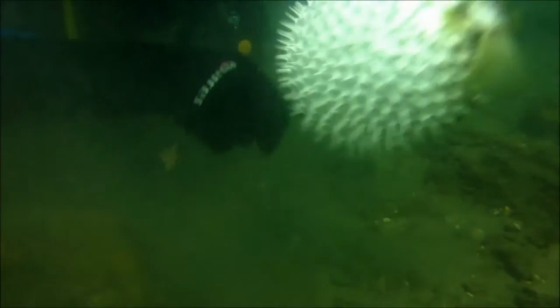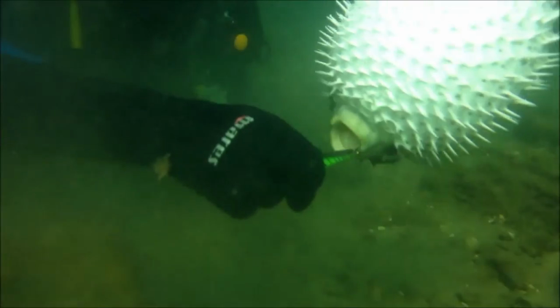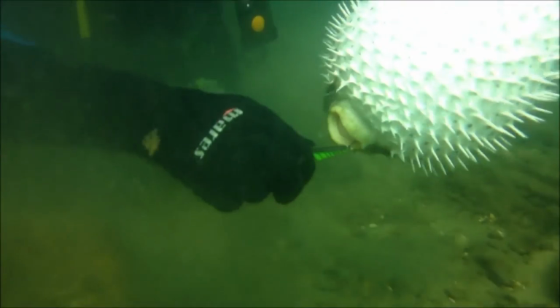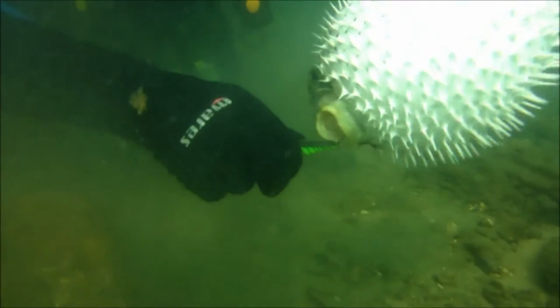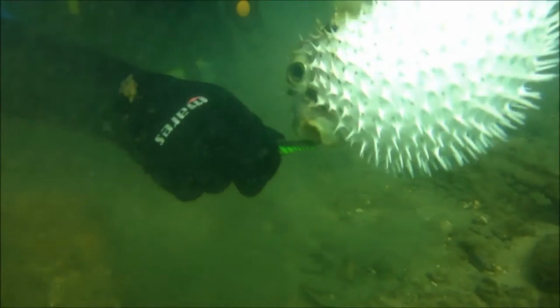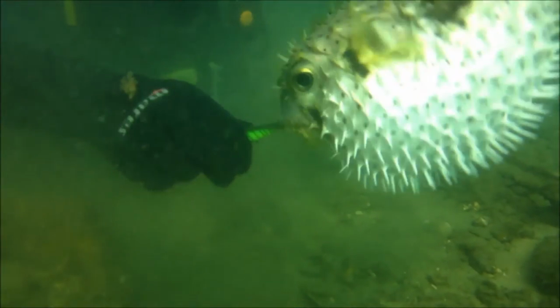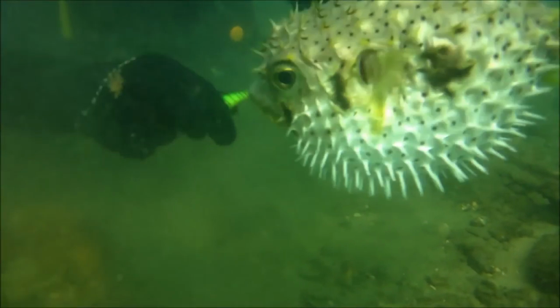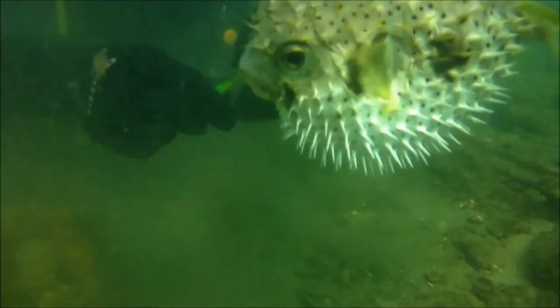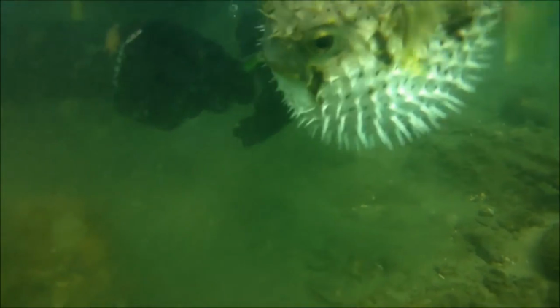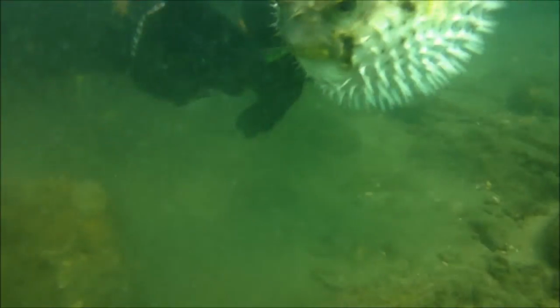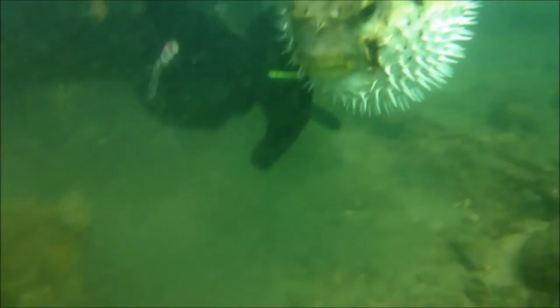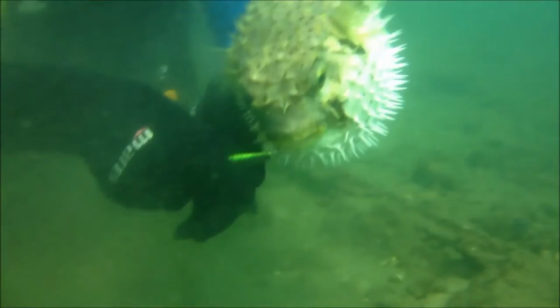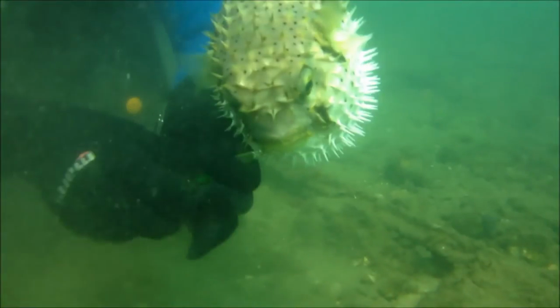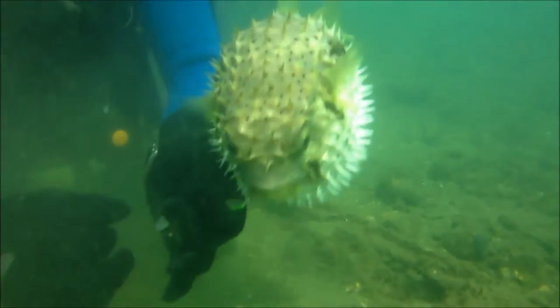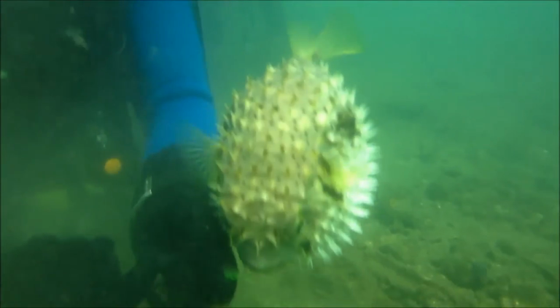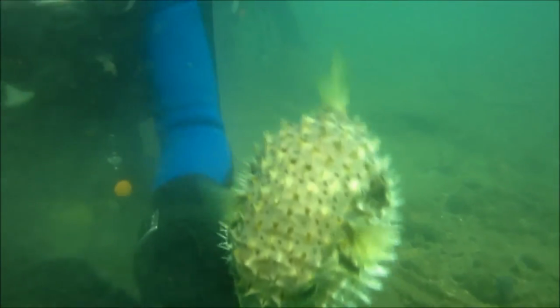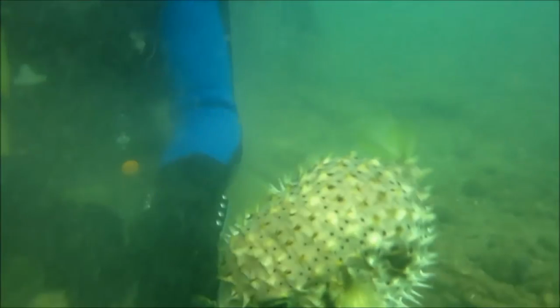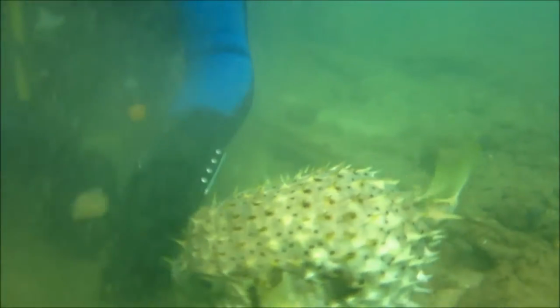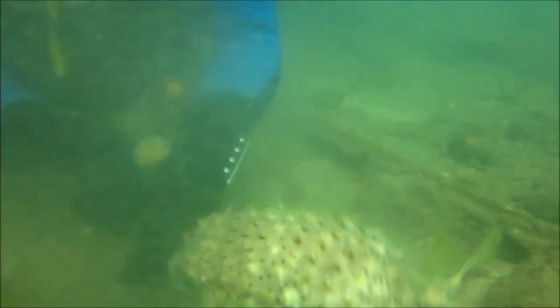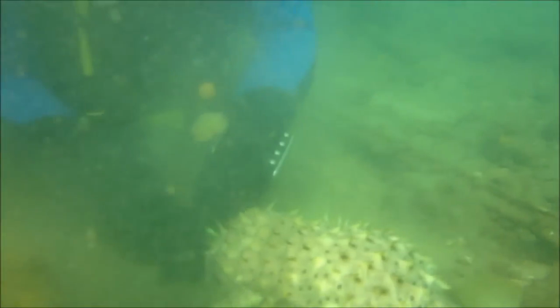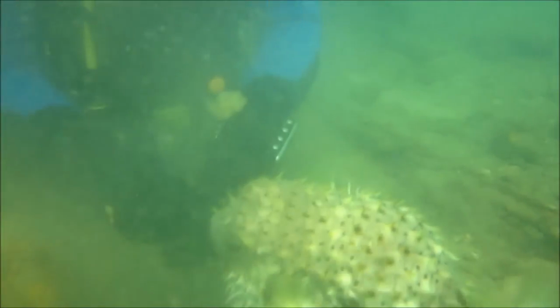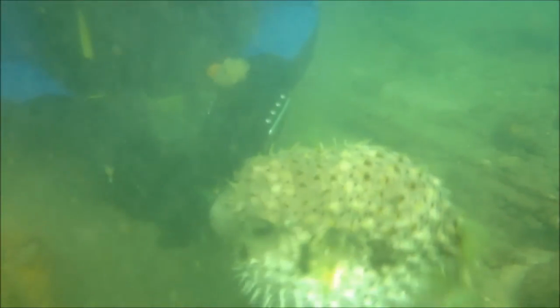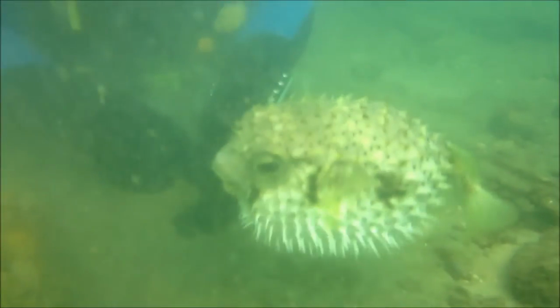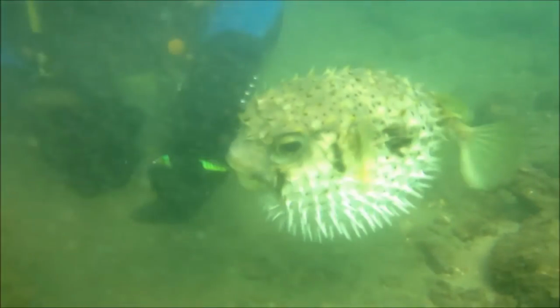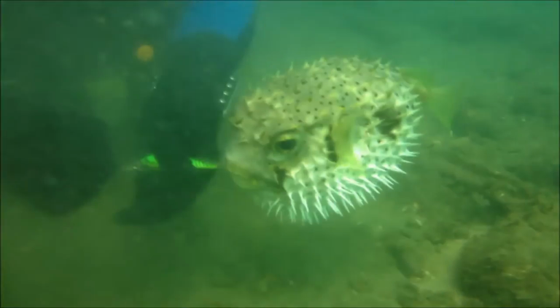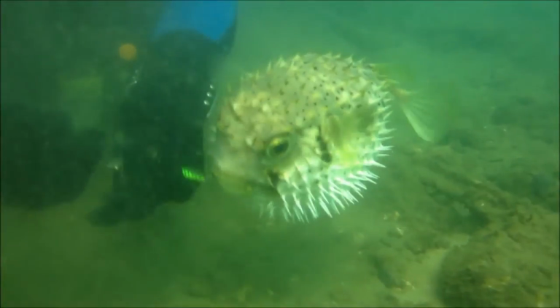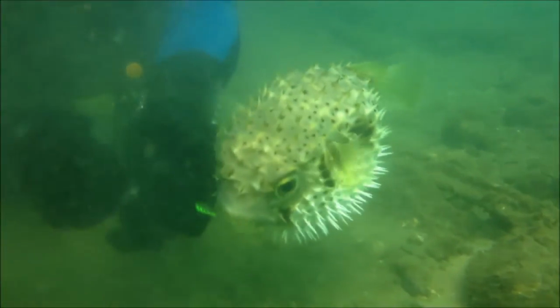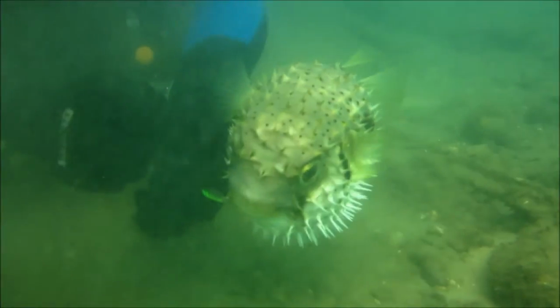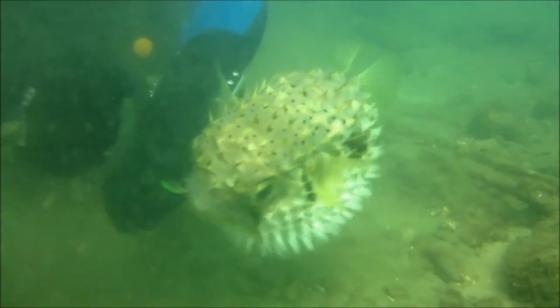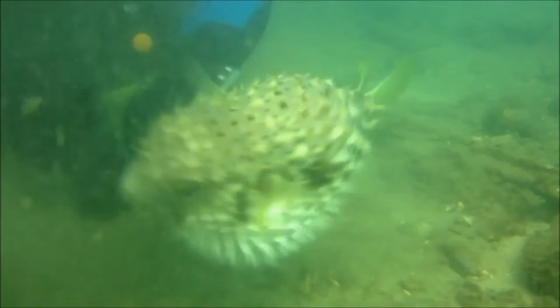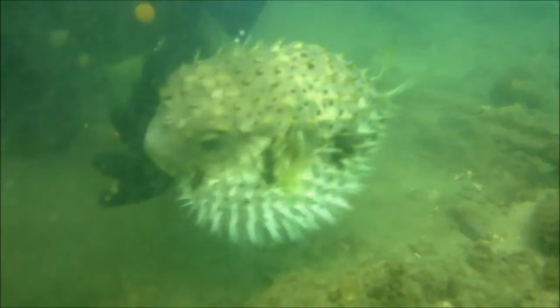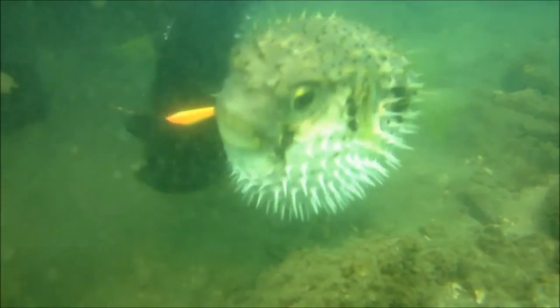When it puffs up to this size the spines stick outwards and no fish can swallow it. And even if it did manage to swallow it, the porcupine fish is actually toxic, so the fish would die anyway.